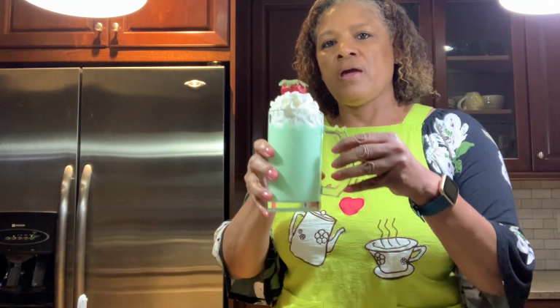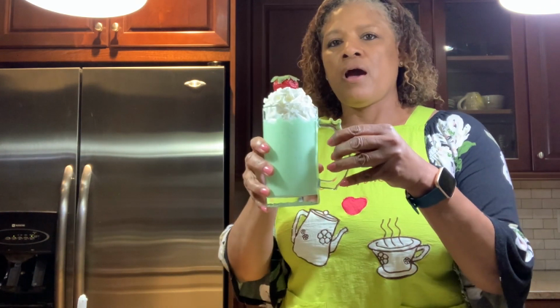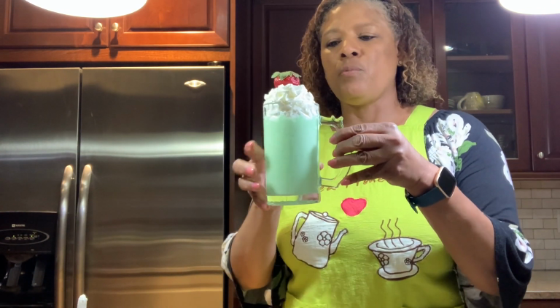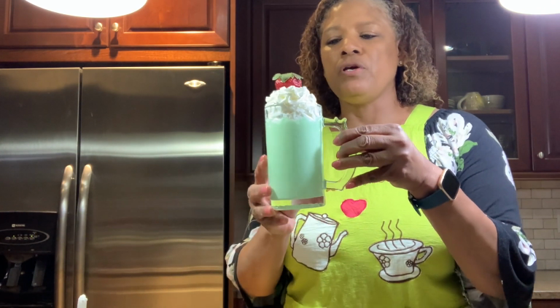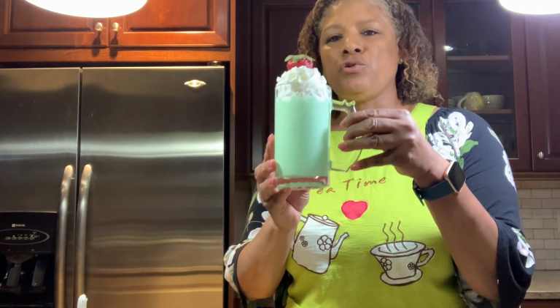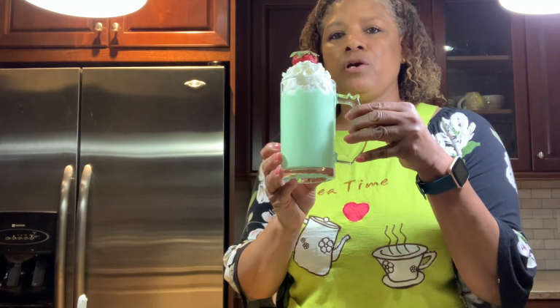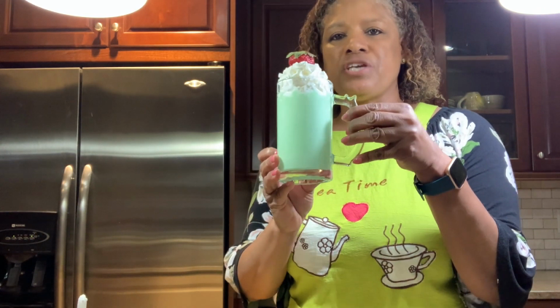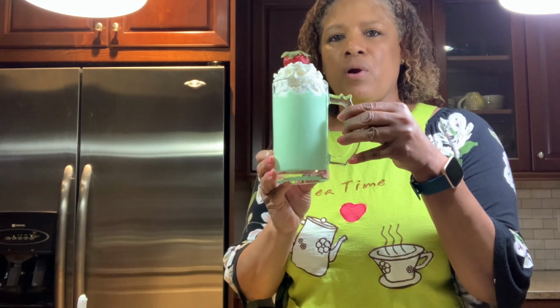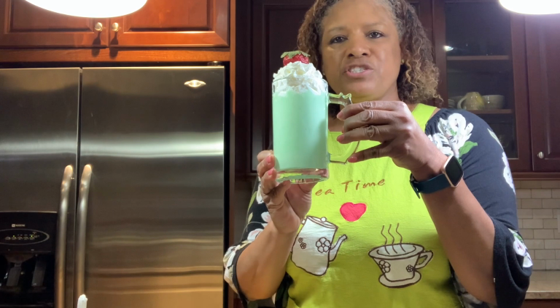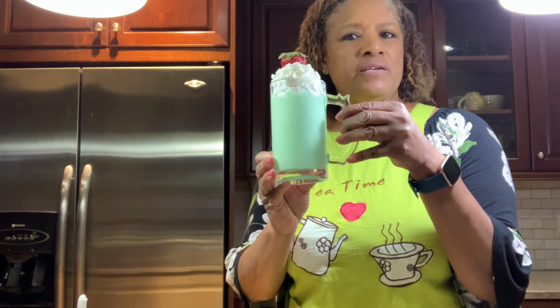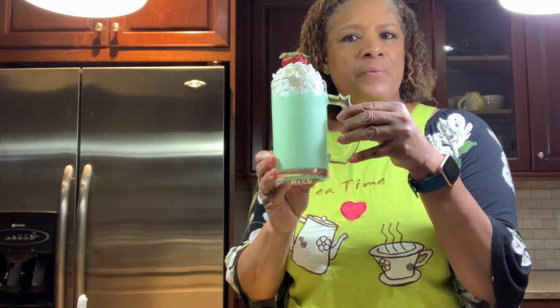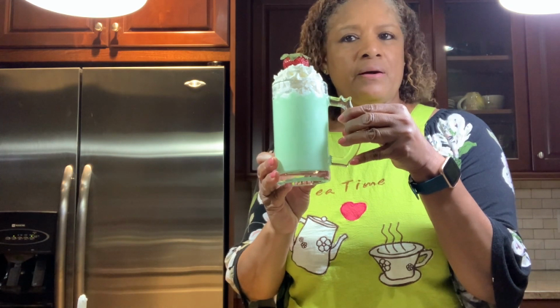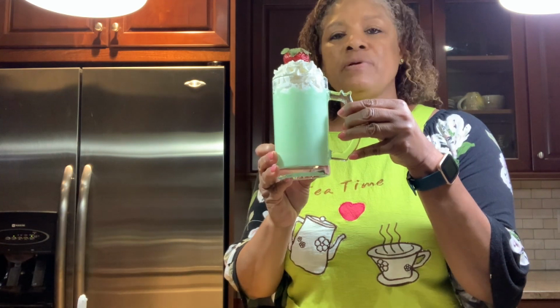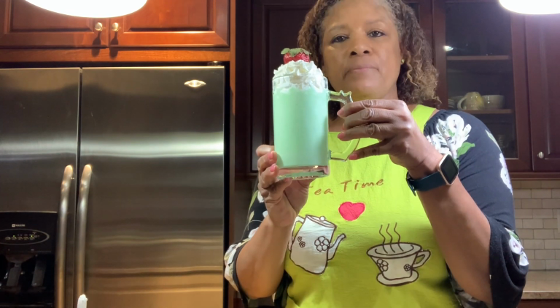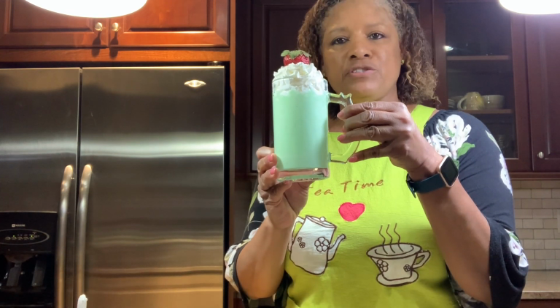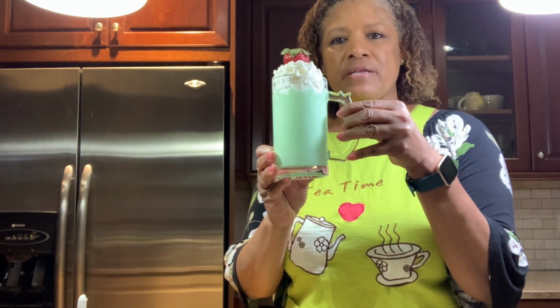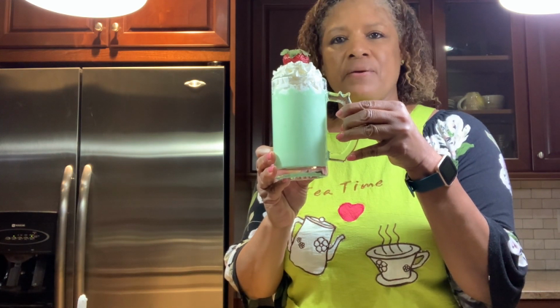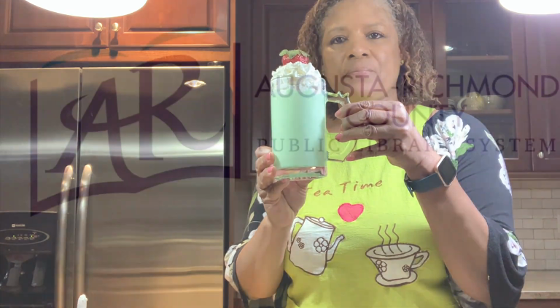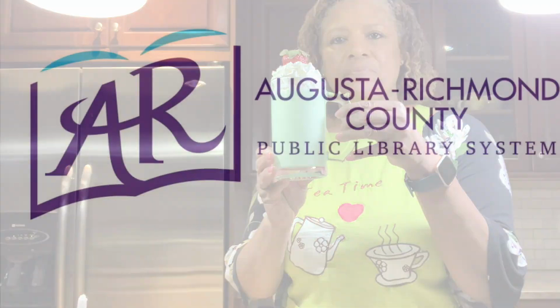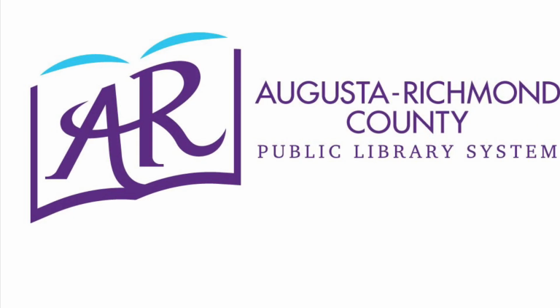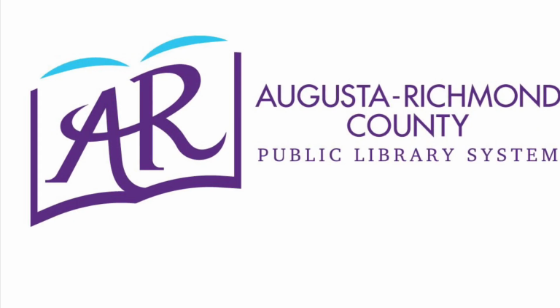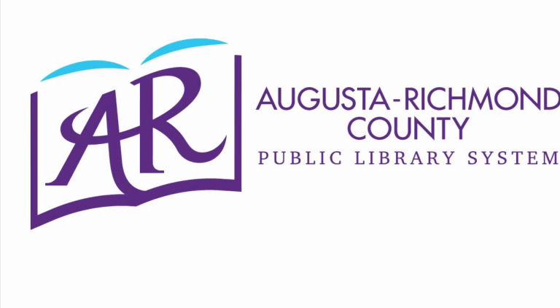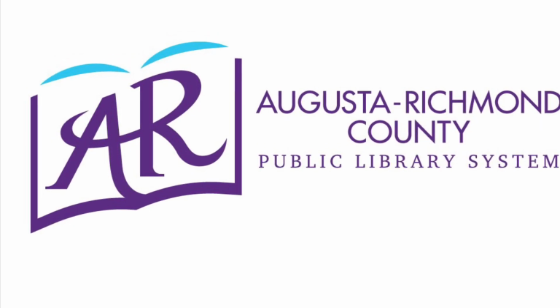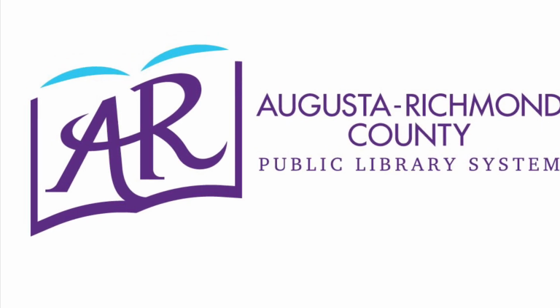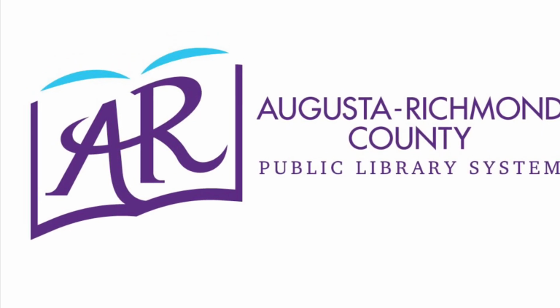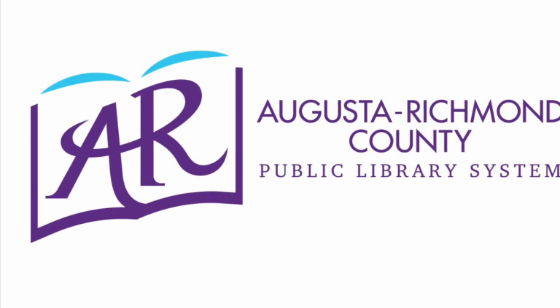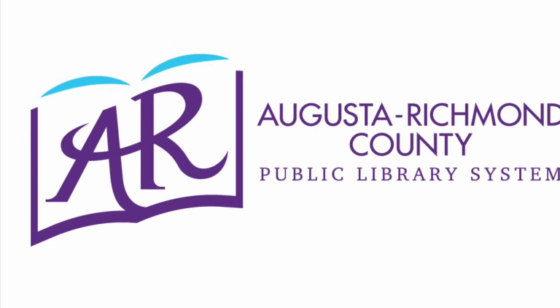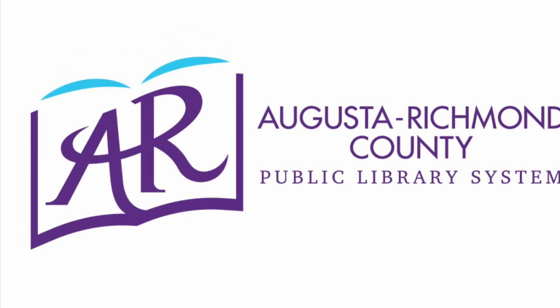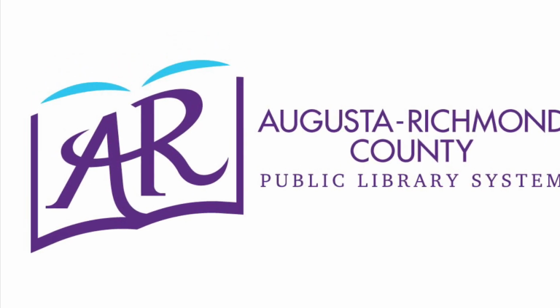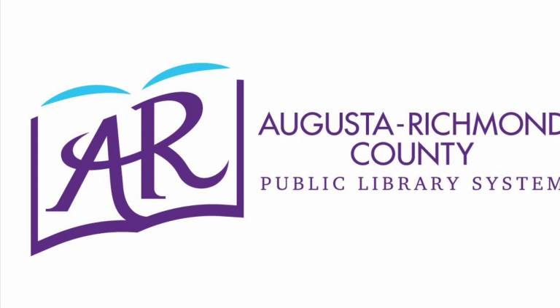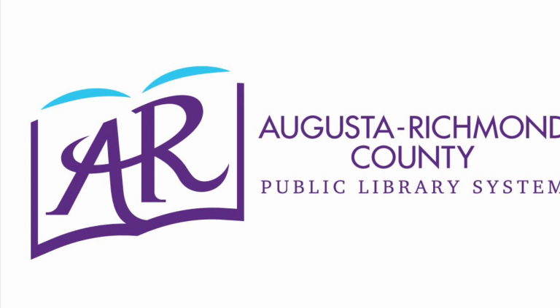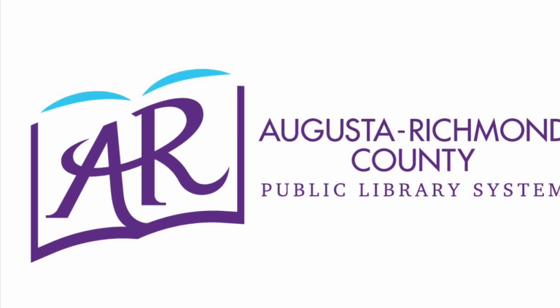I hope you enjoy your Shamrock Shake. Happy St. Patrick's Day! Cheers.